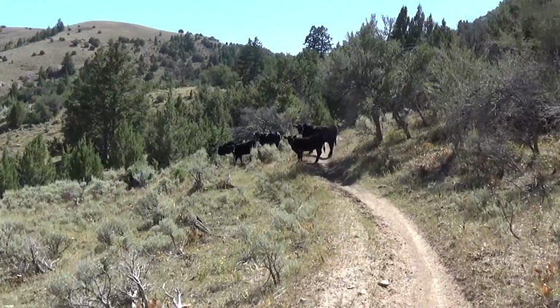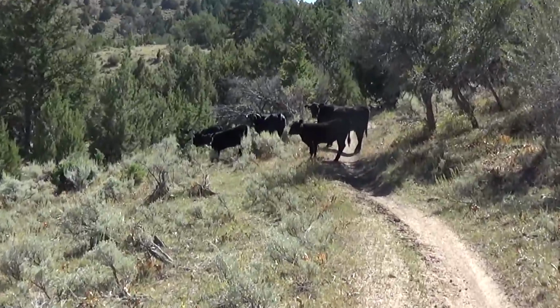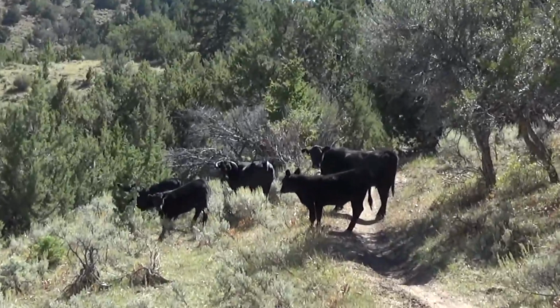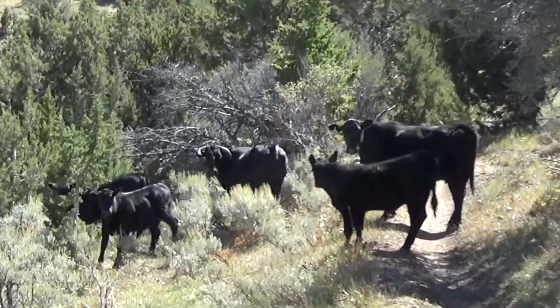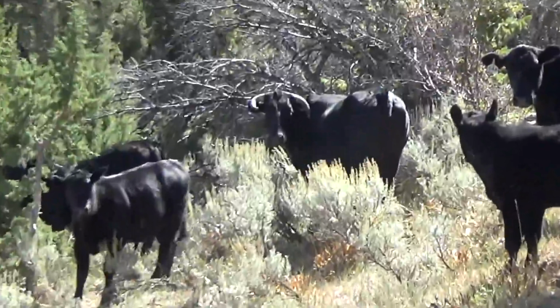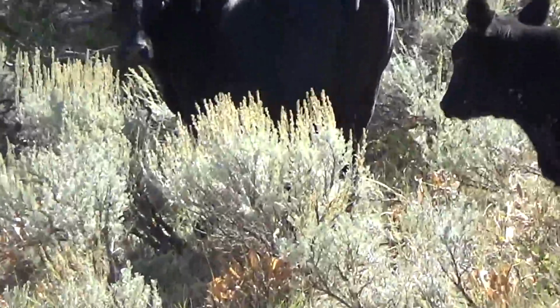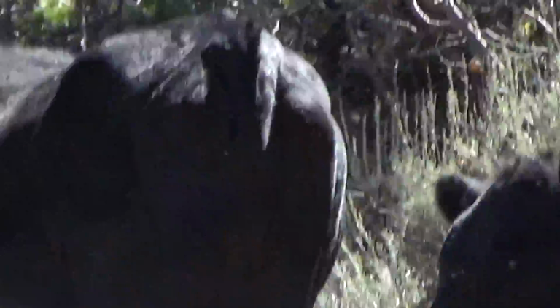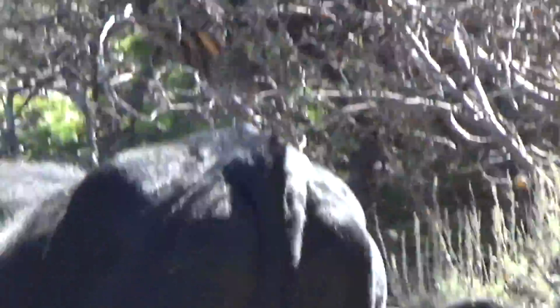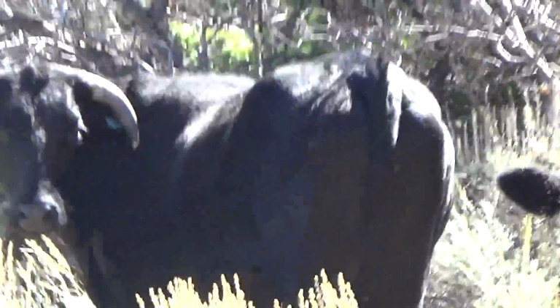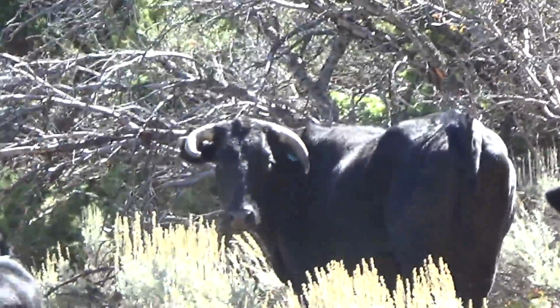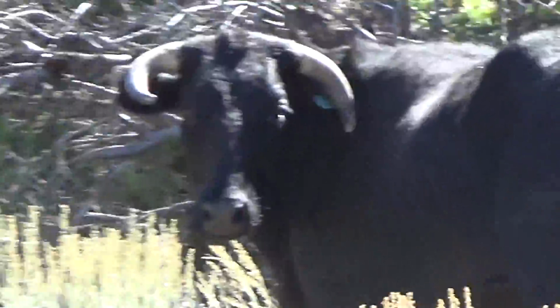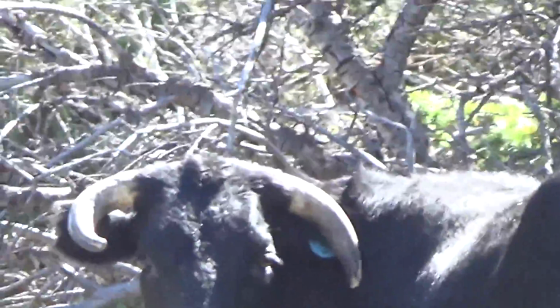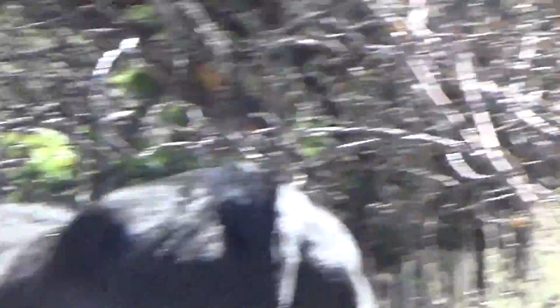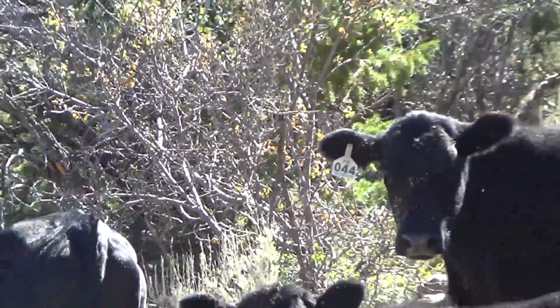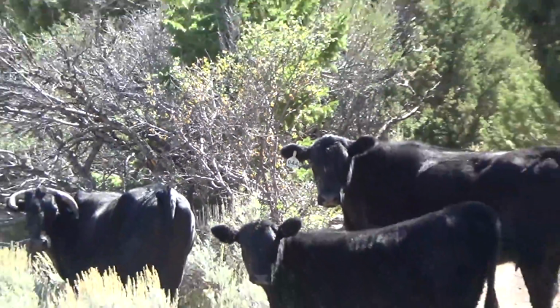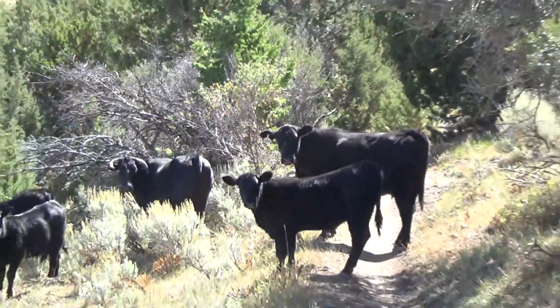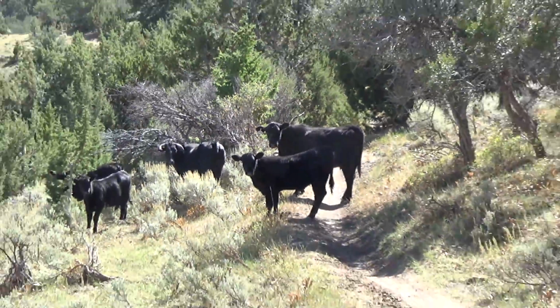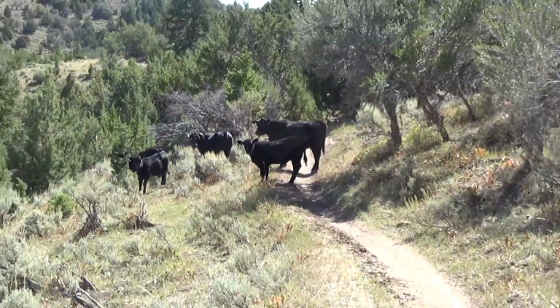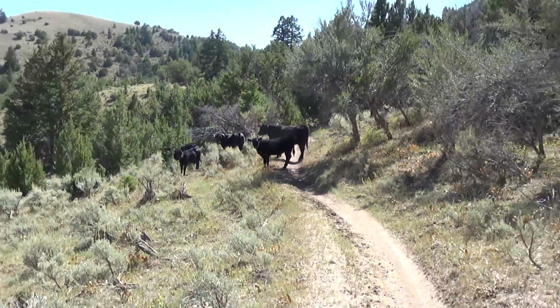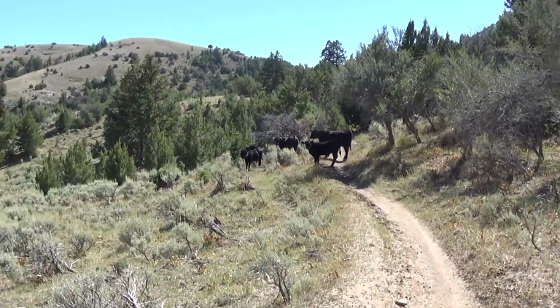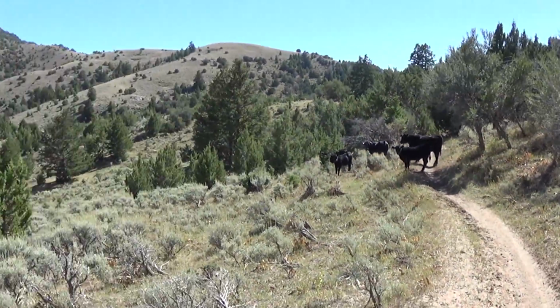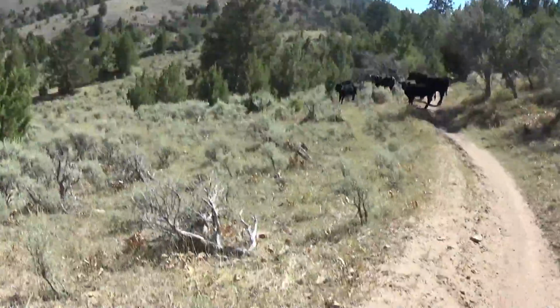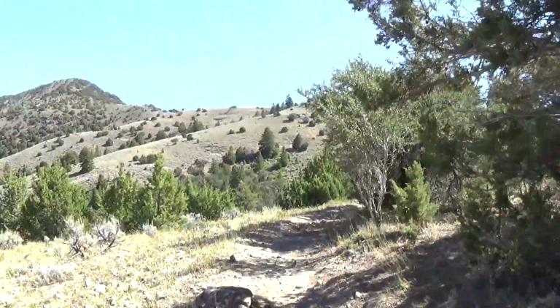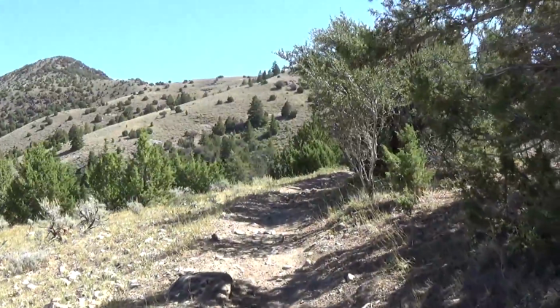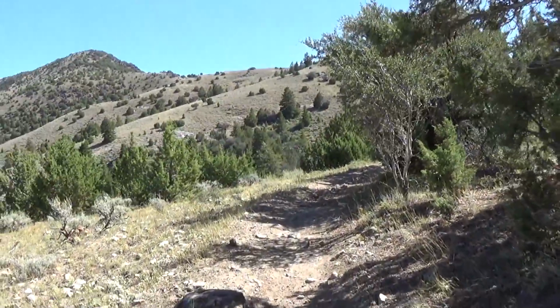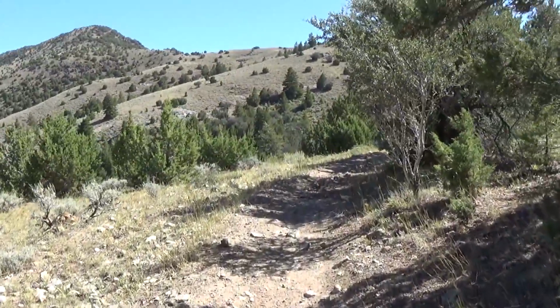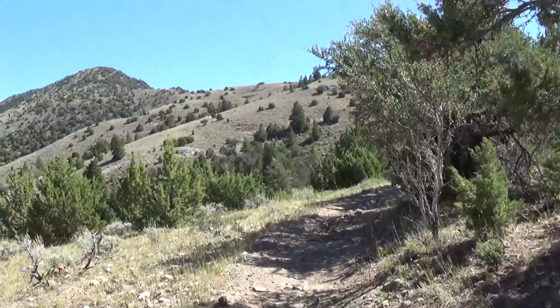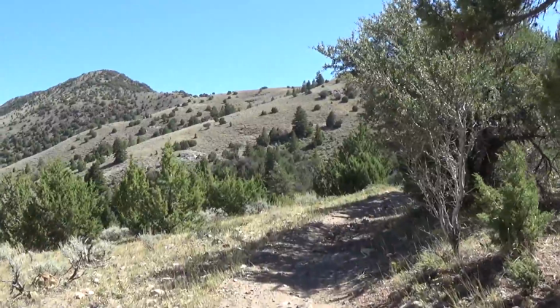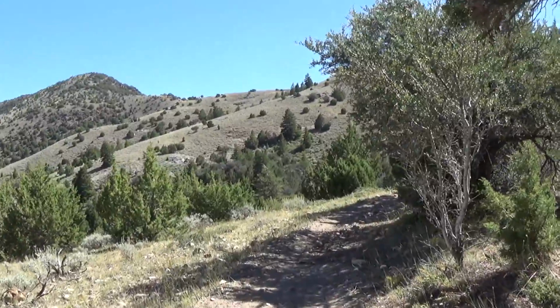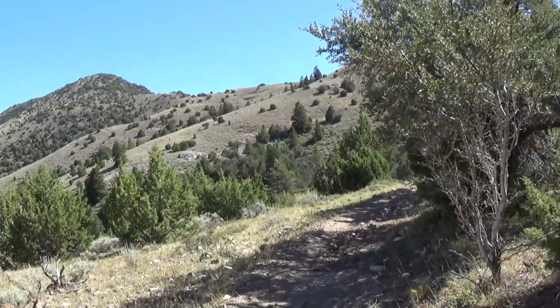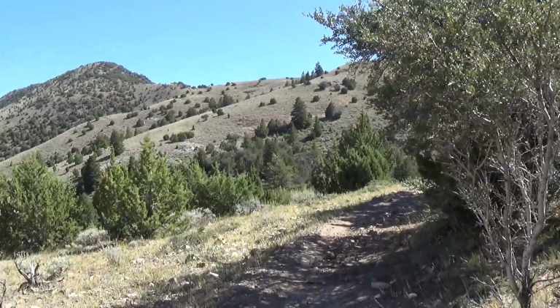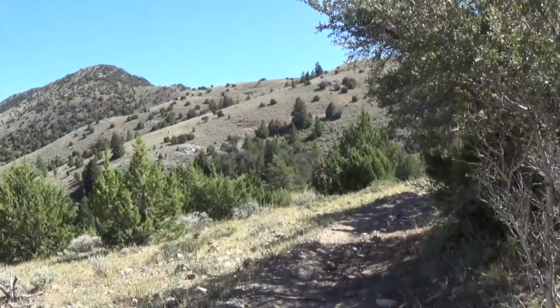And we got some cows on the road. That one's got some big ol' horns on them. They're moving up the road. Got out of the way. They're gone.